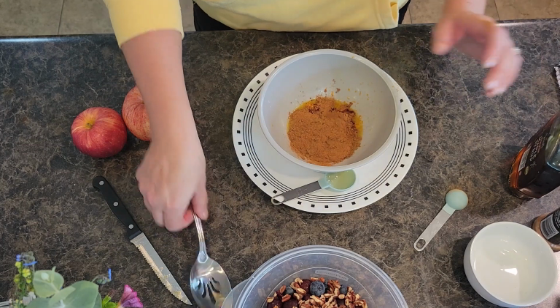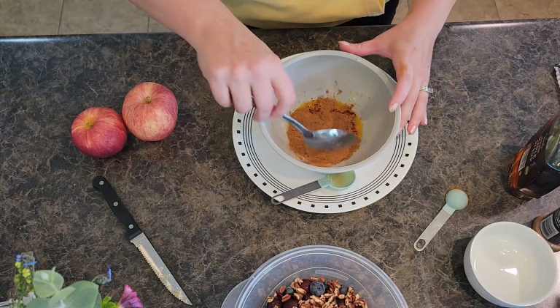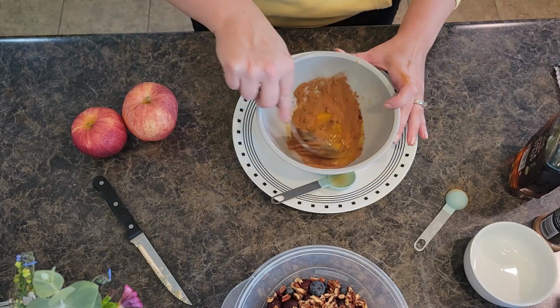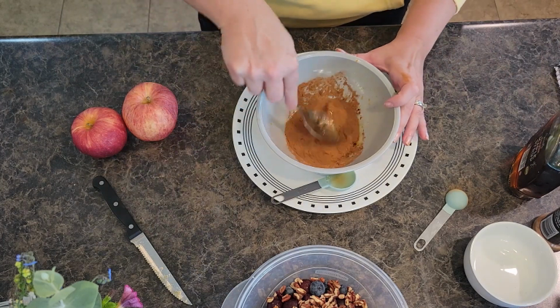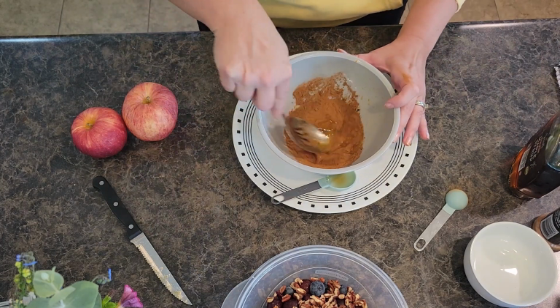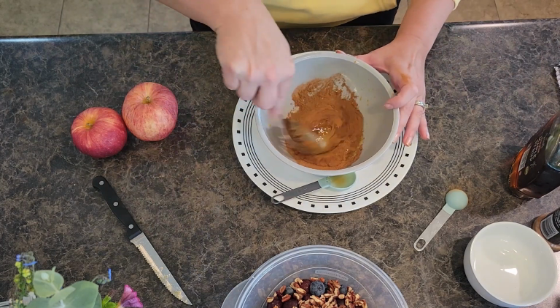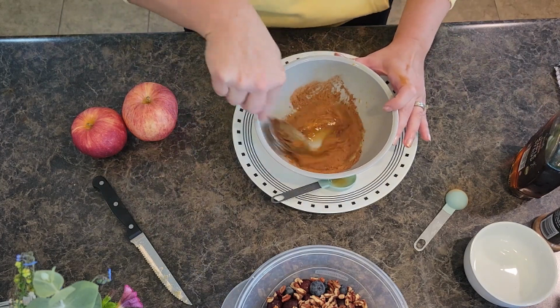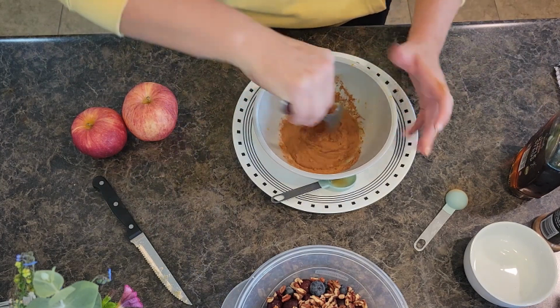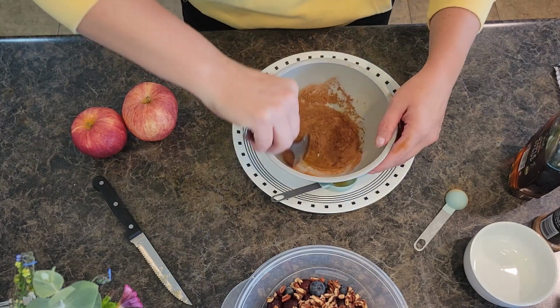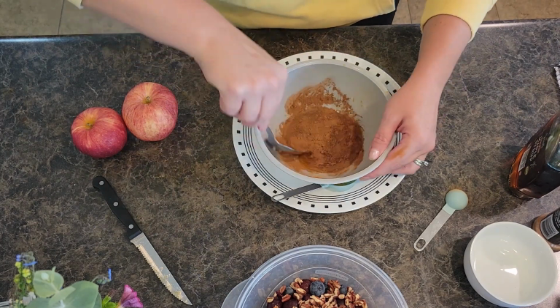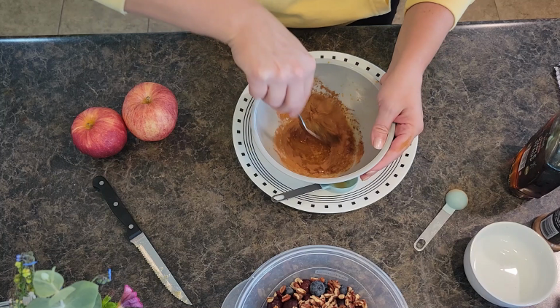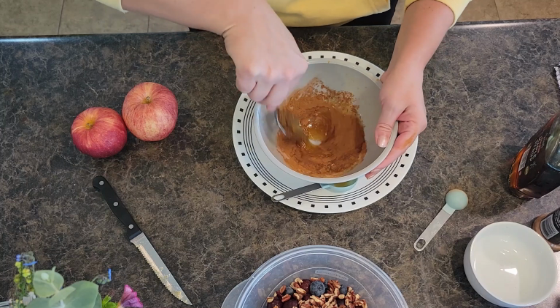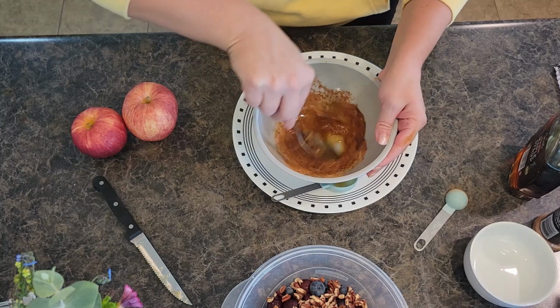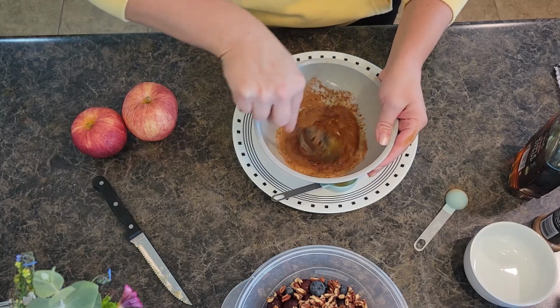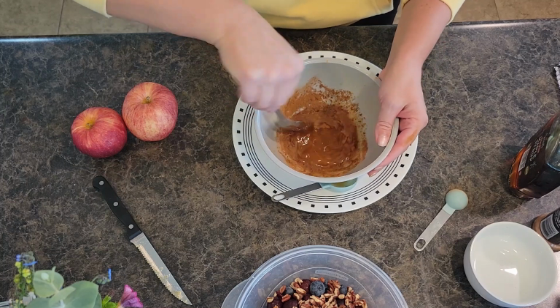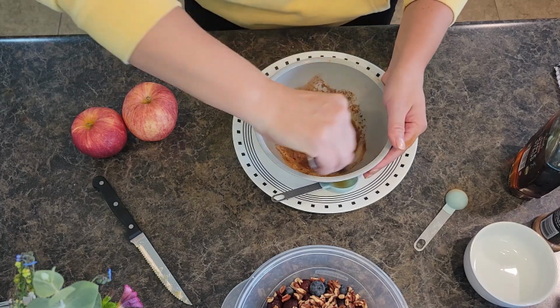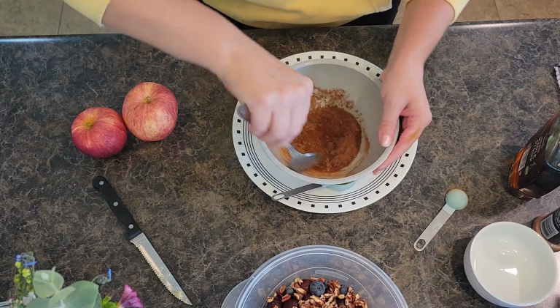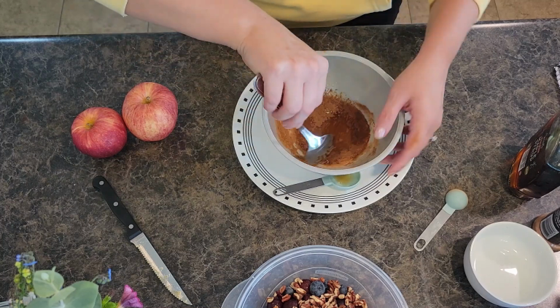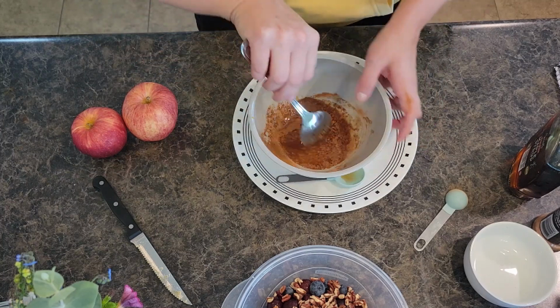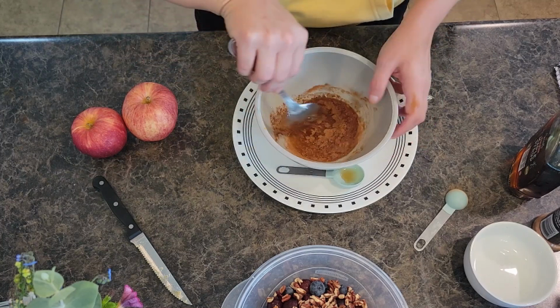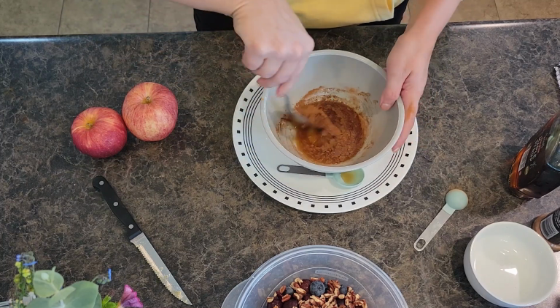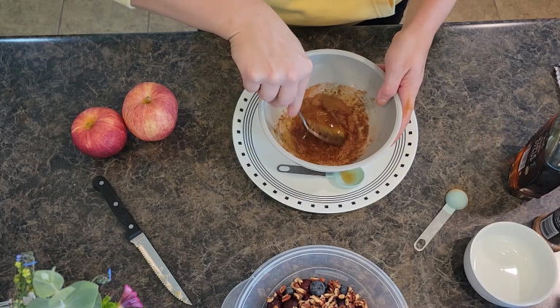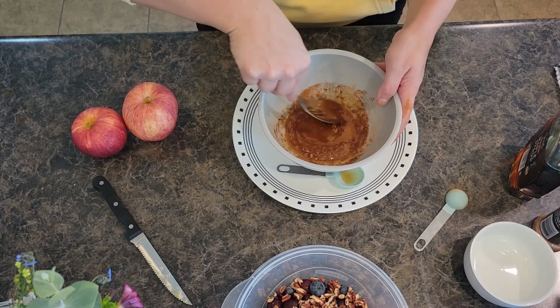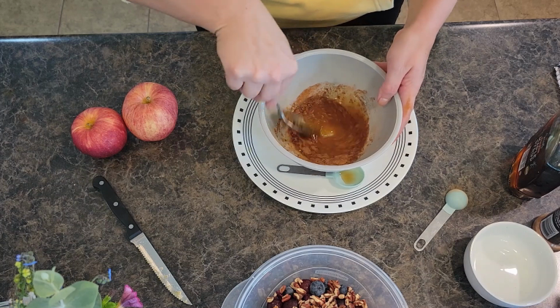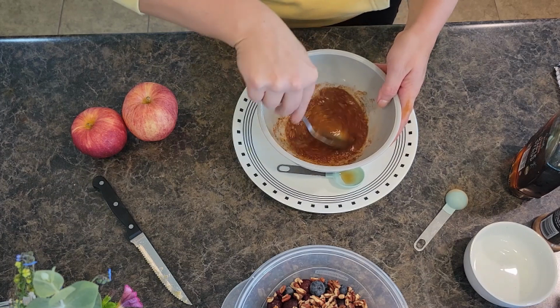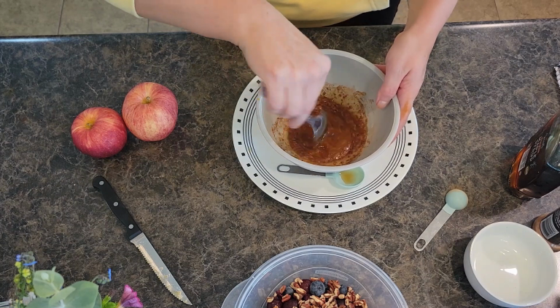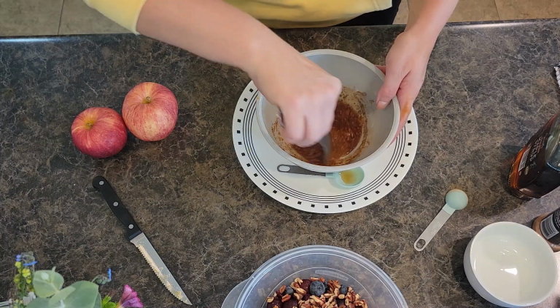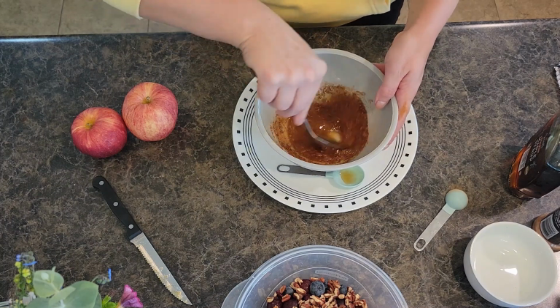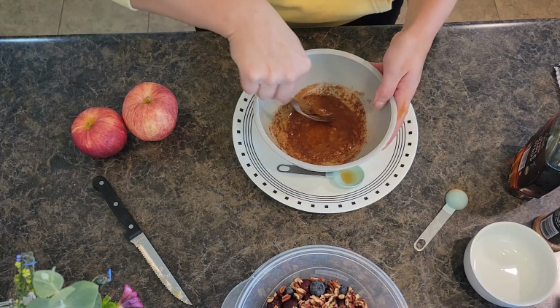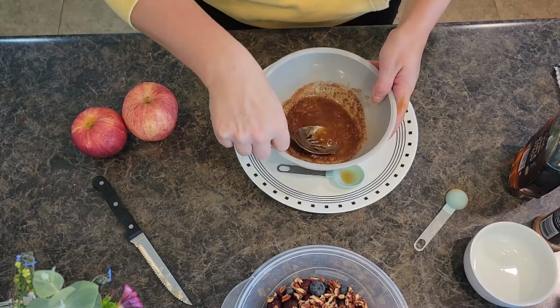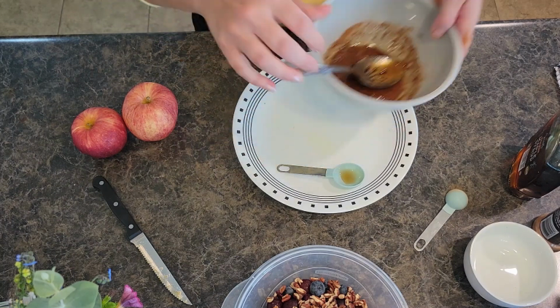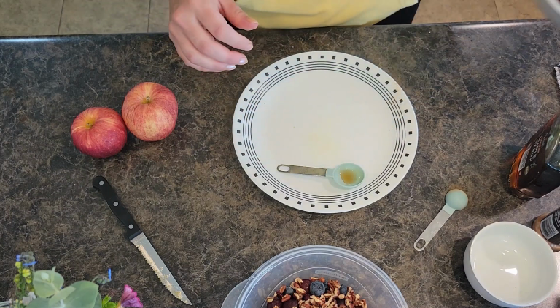I'm going to give this a nice little mix — get the cinnamon in there good. Alright, let's set that to the side.